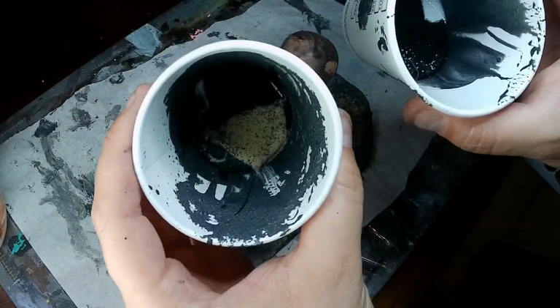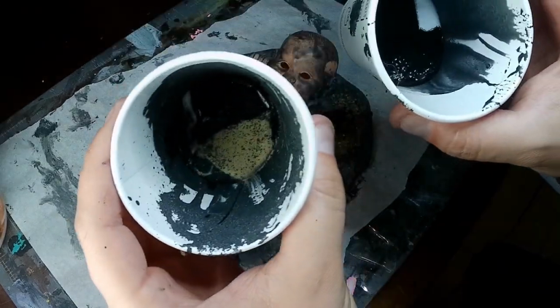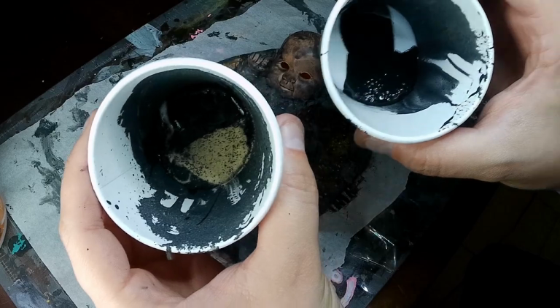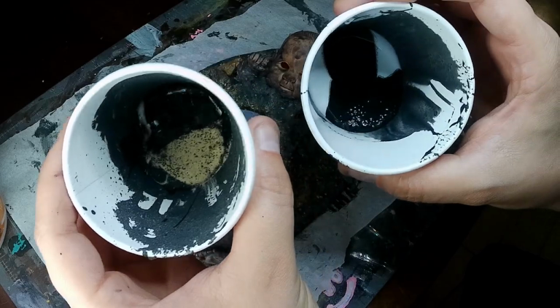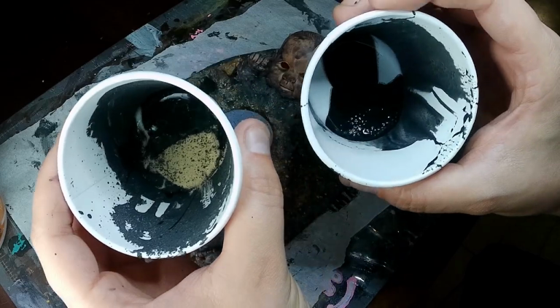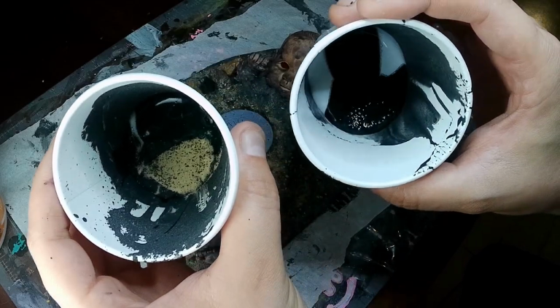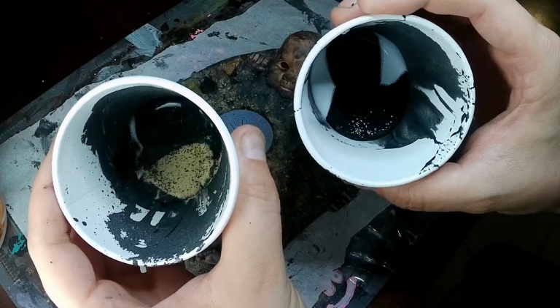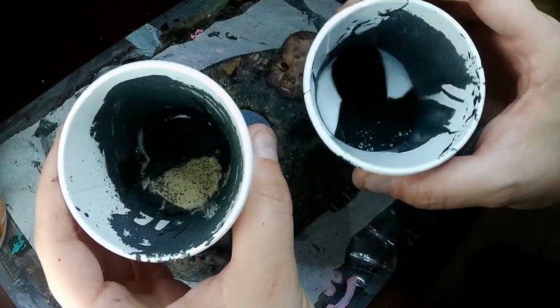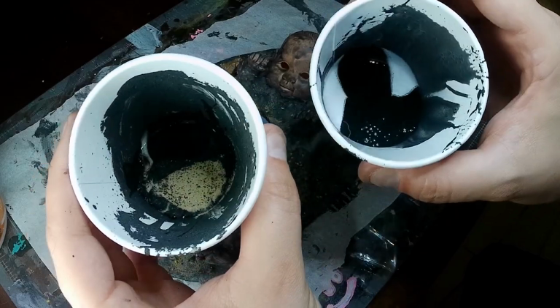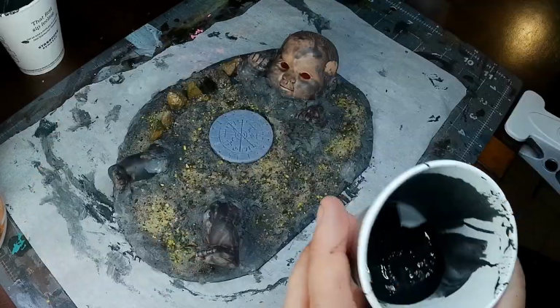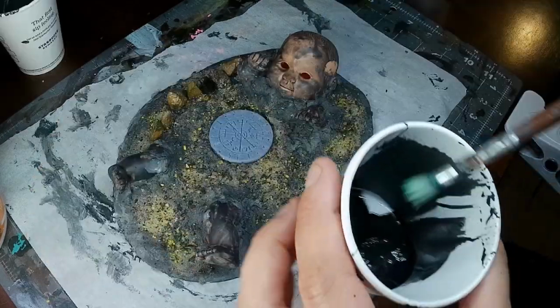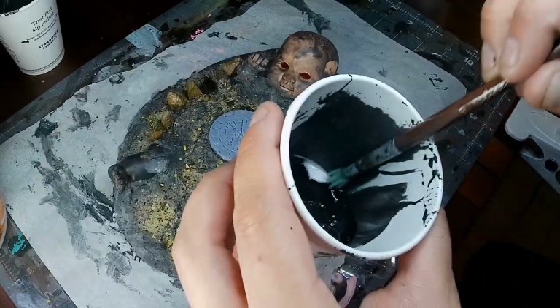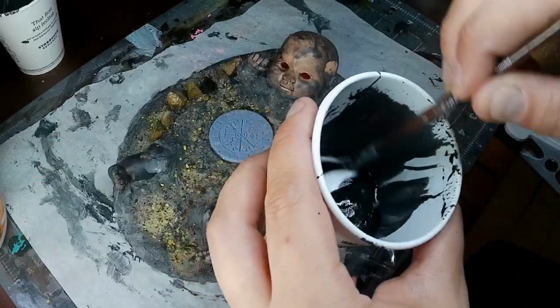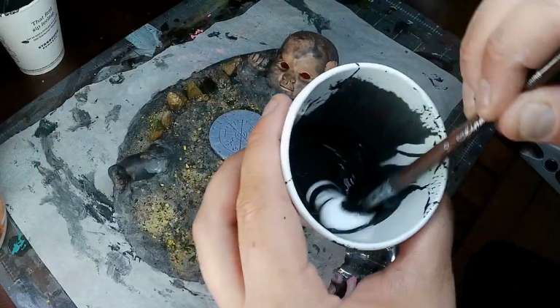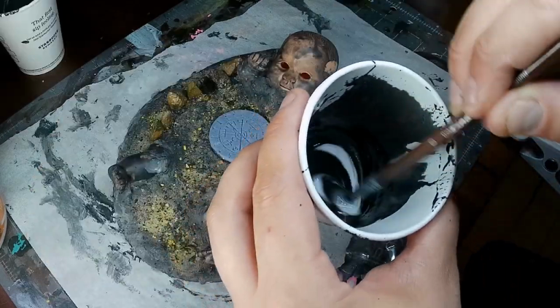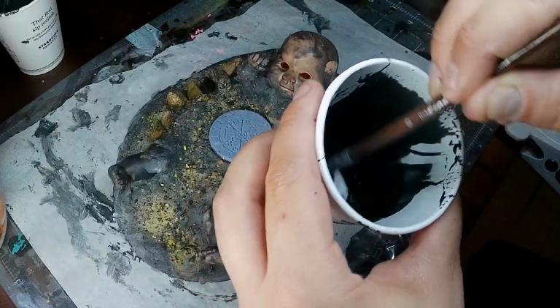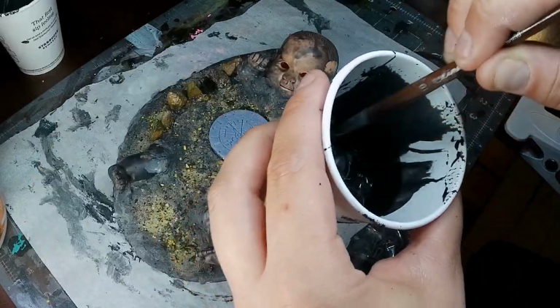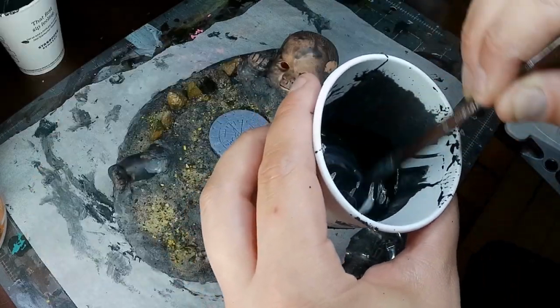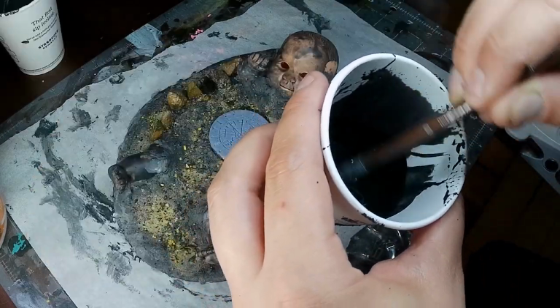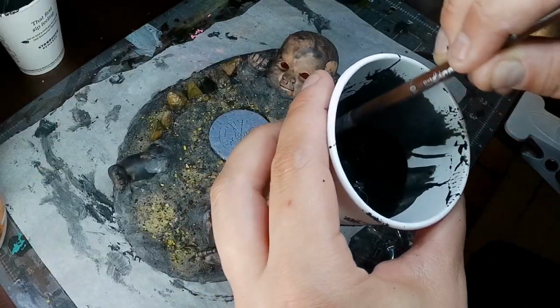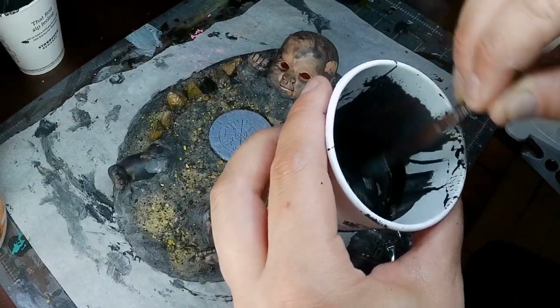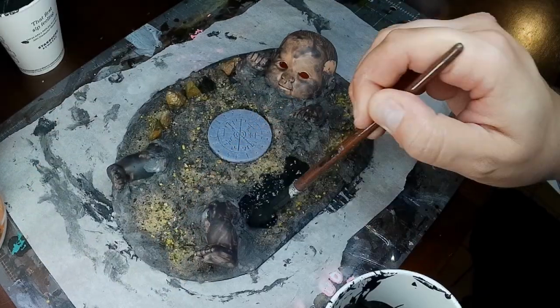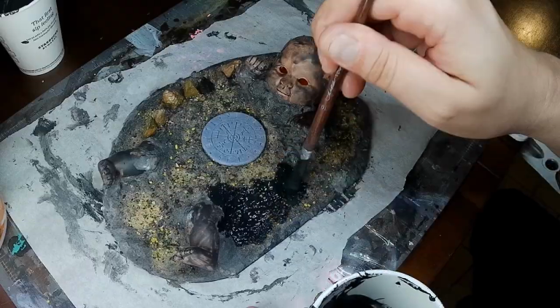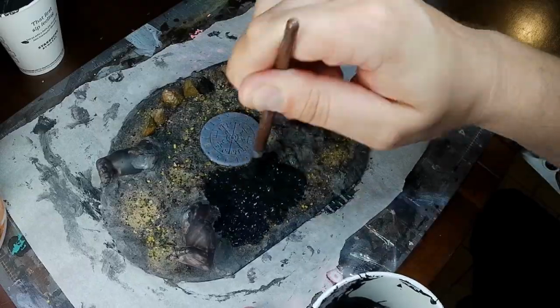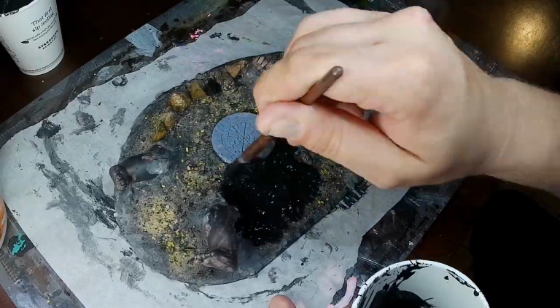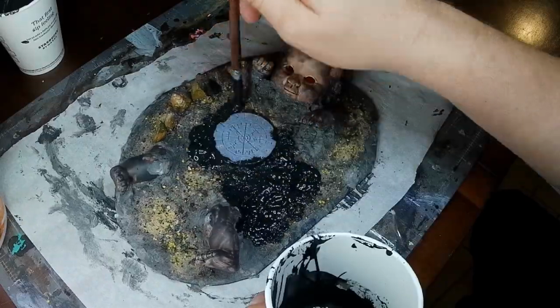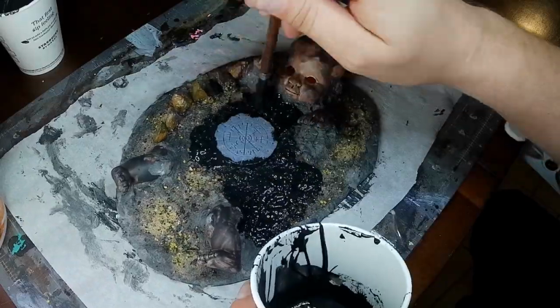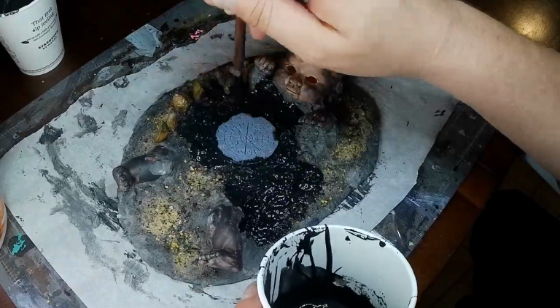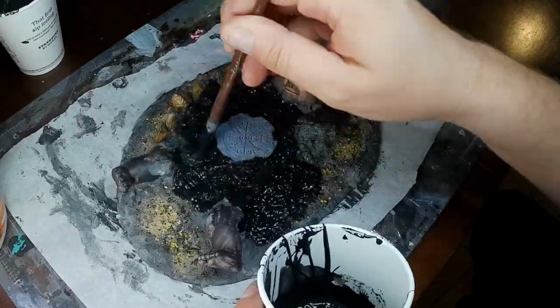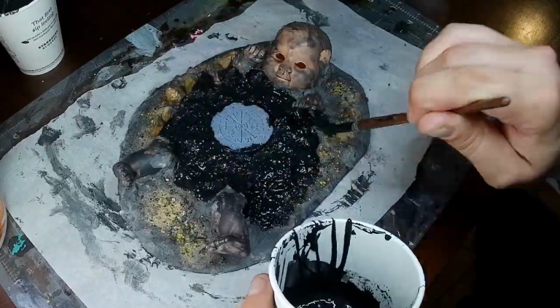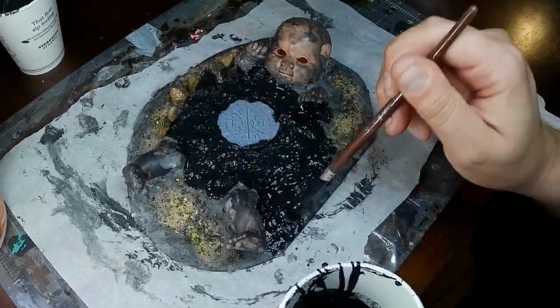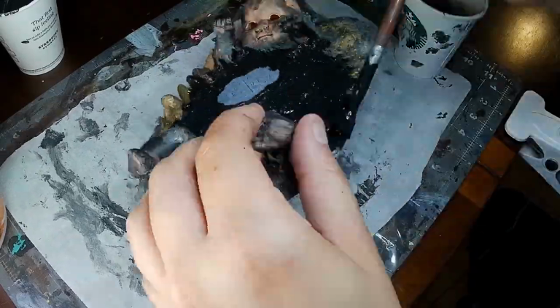The sand and glue mix will be used on the smooth surfaces of the doll to make it look like stone.